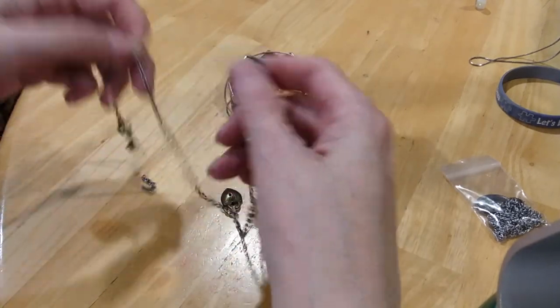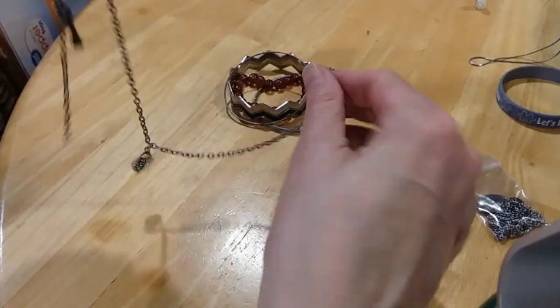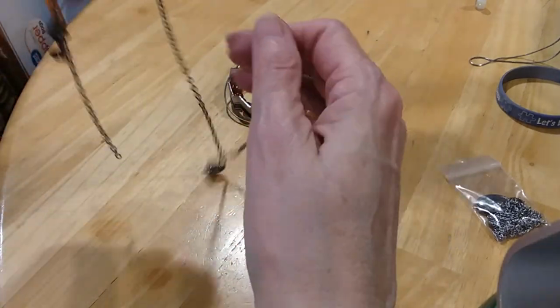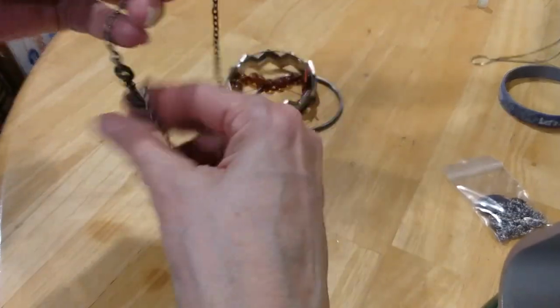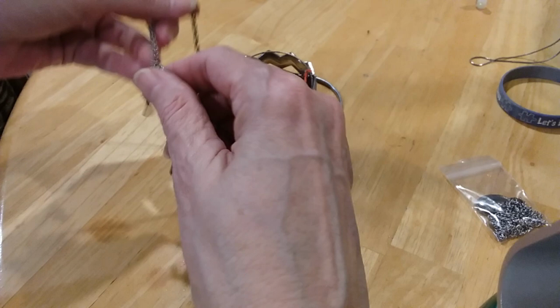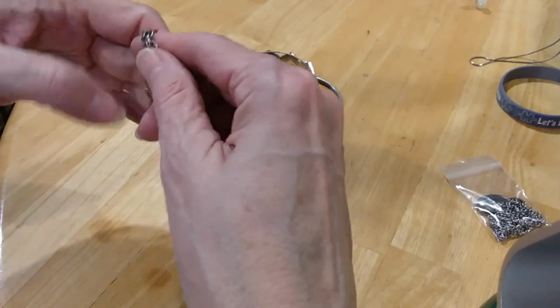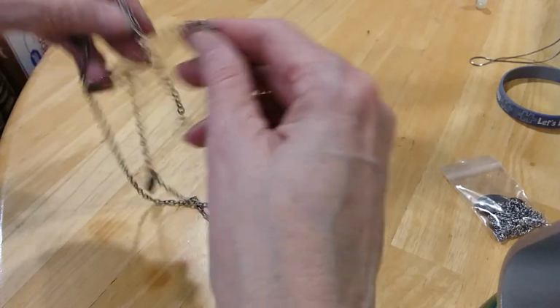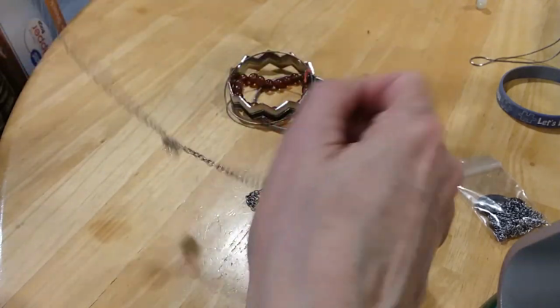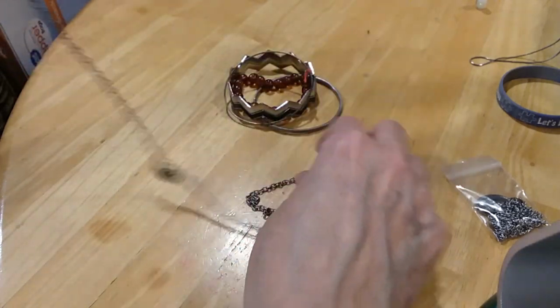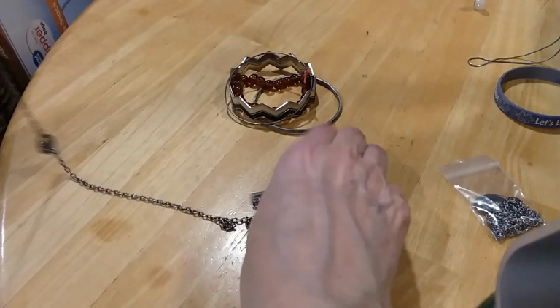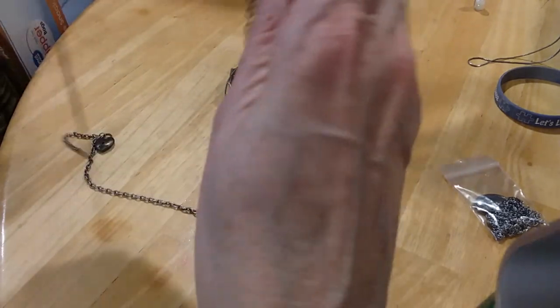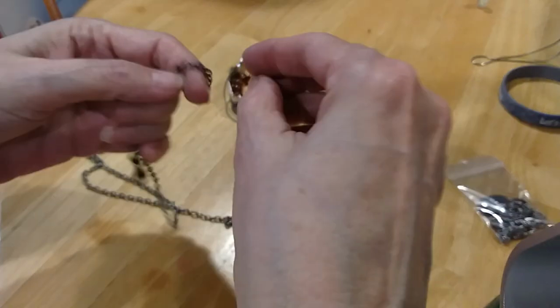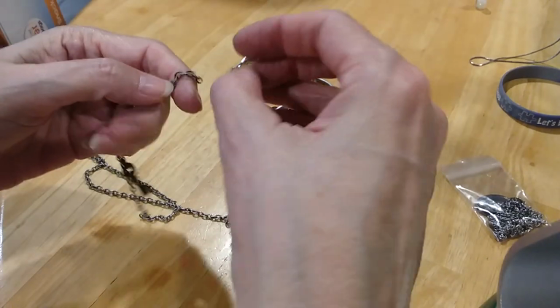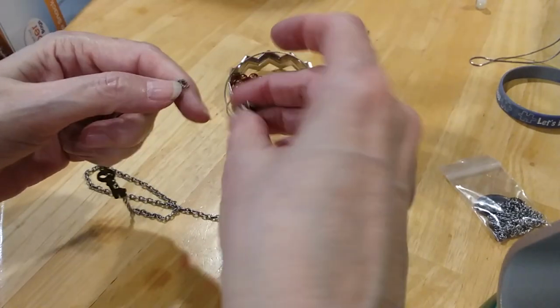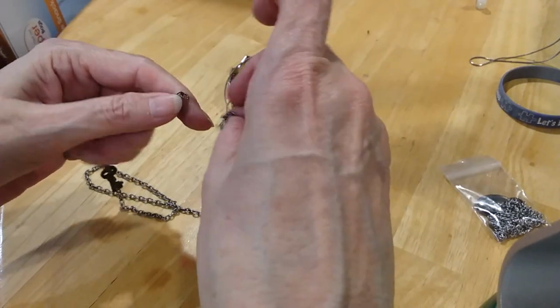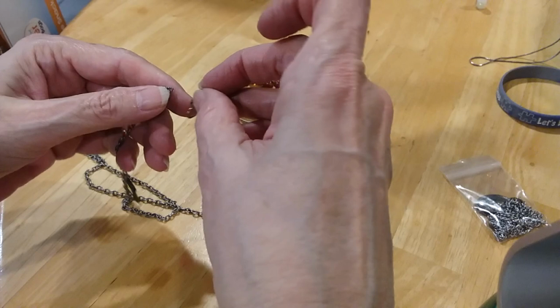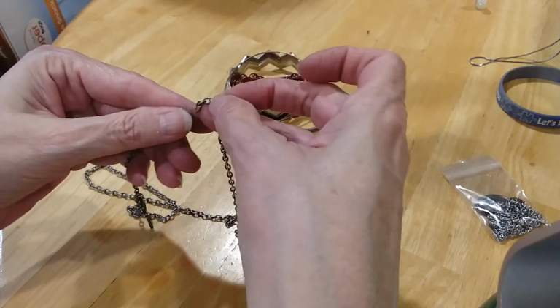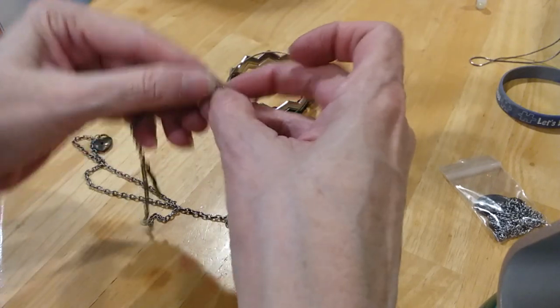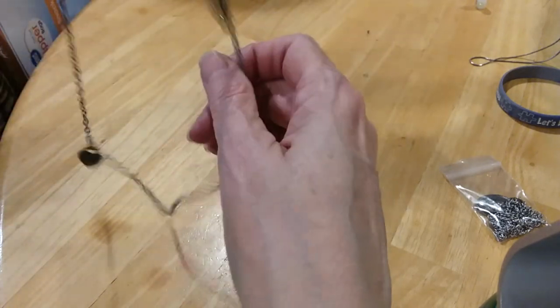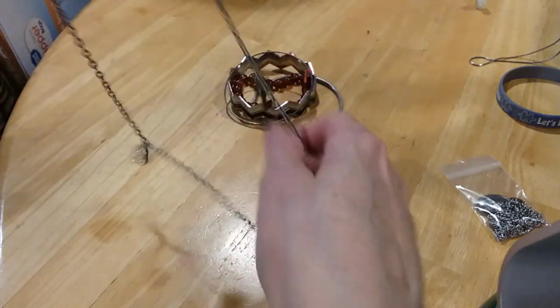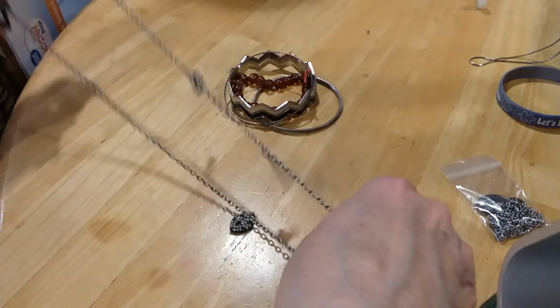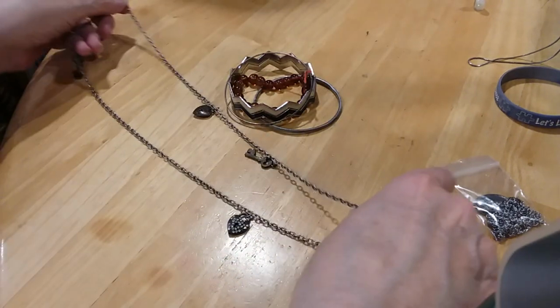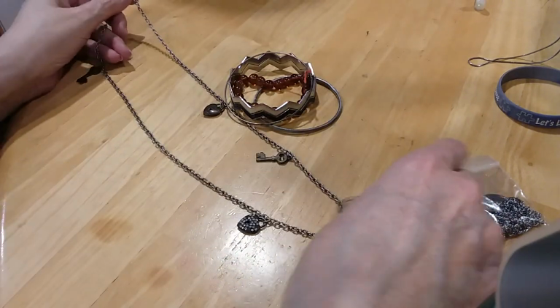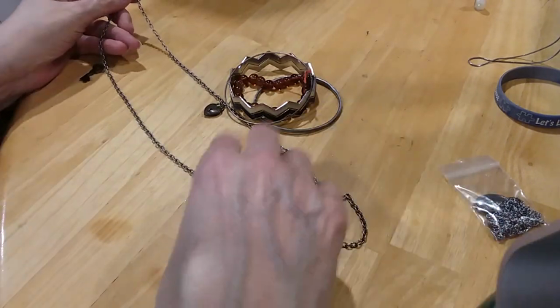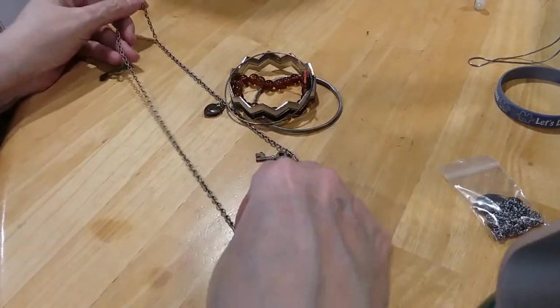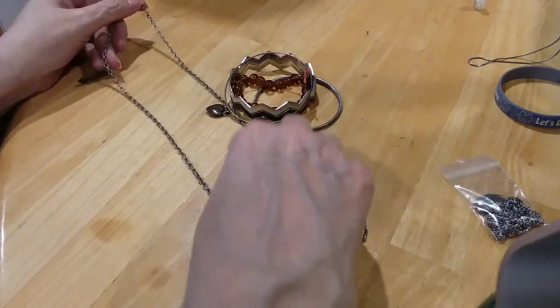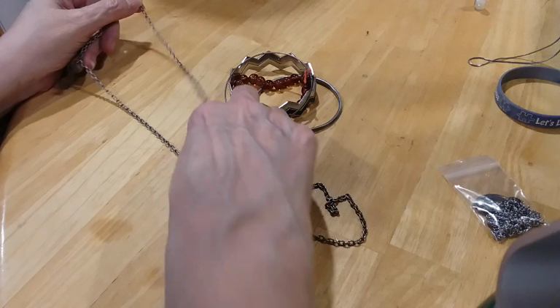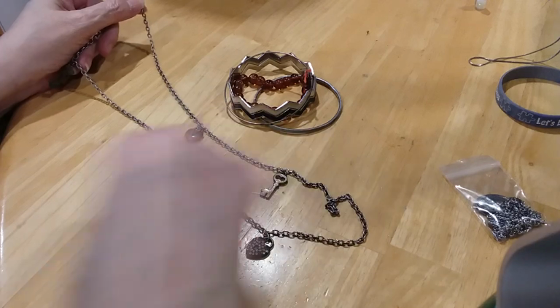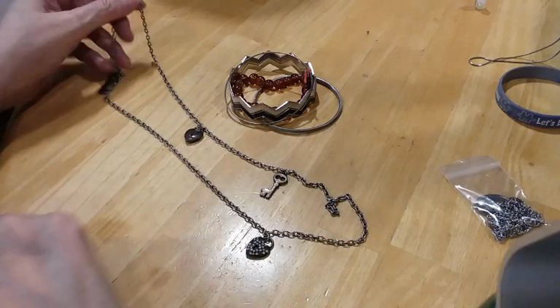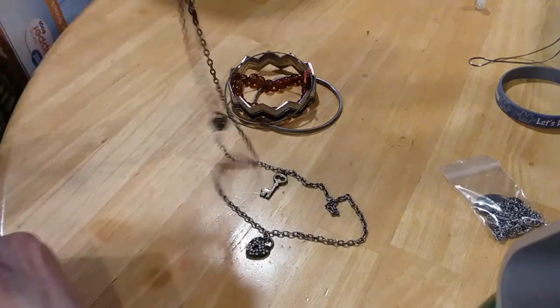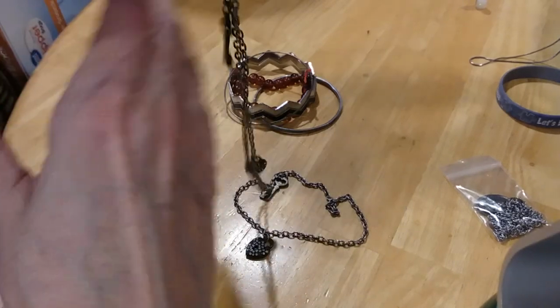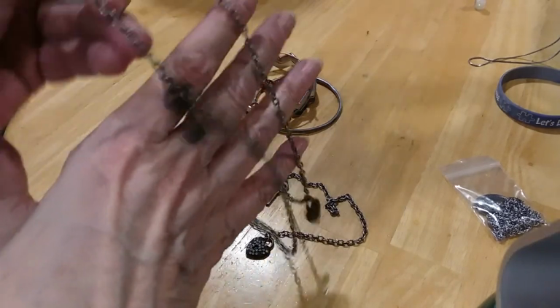This is a little broken necklace — it's missing a clasp on the end, but easily fixed. It's got hearts and keys. I'm going to put that in the craft lot.